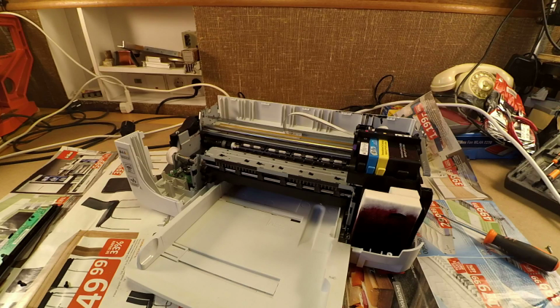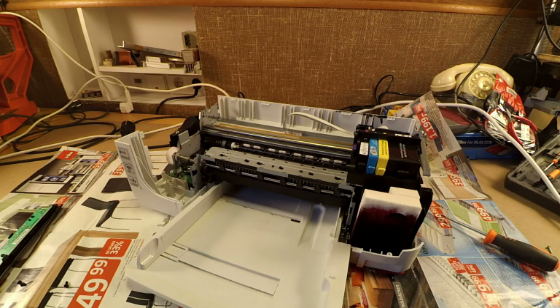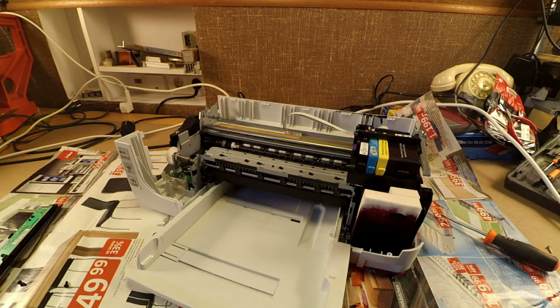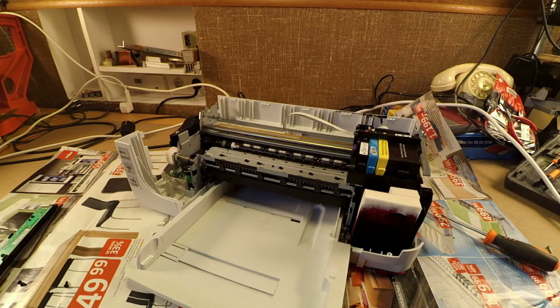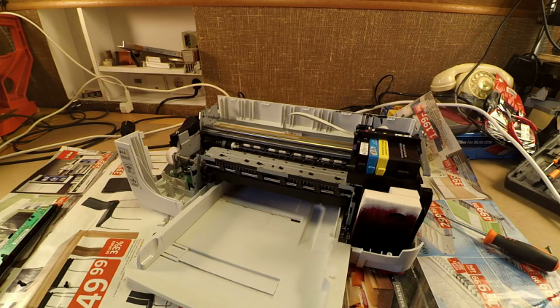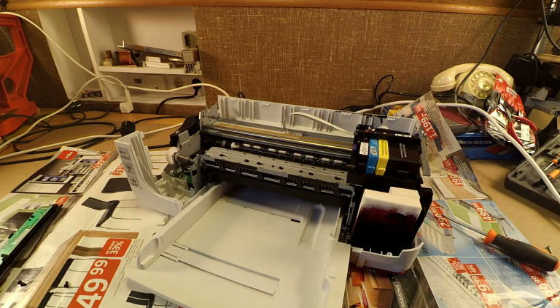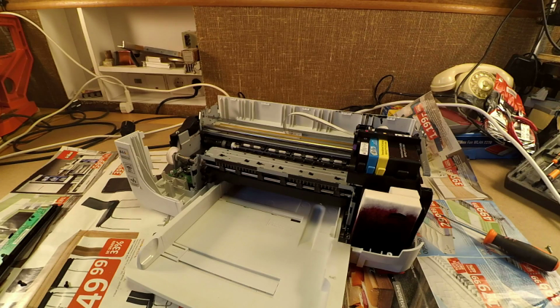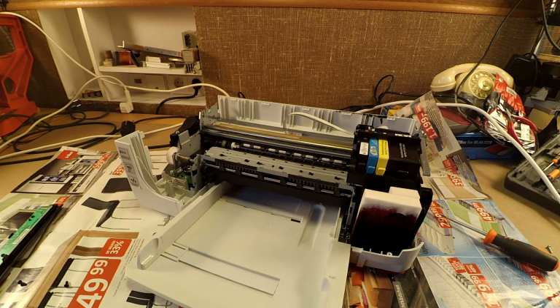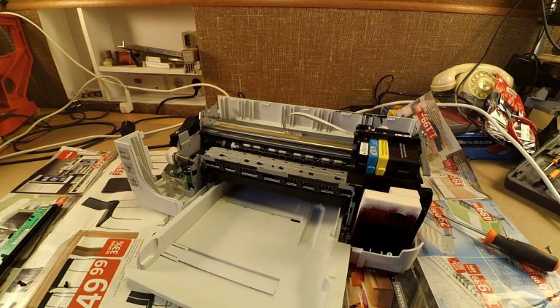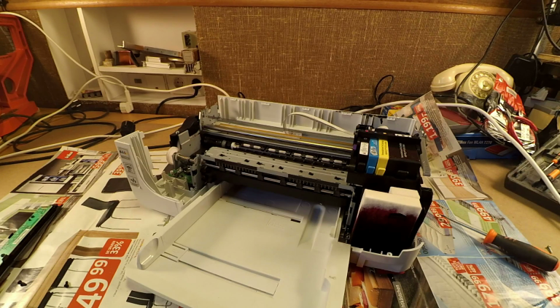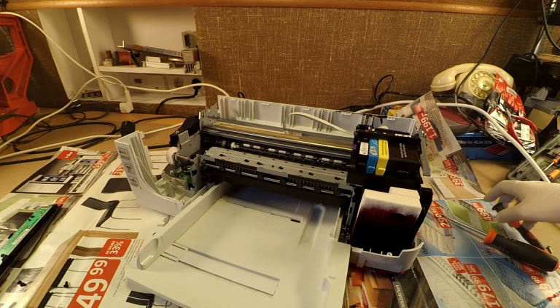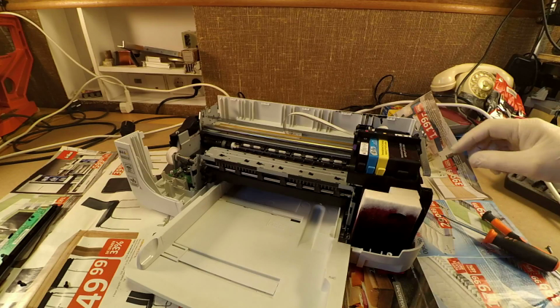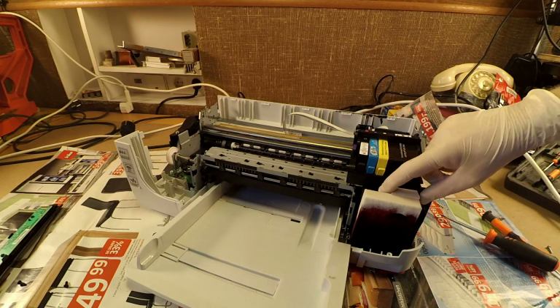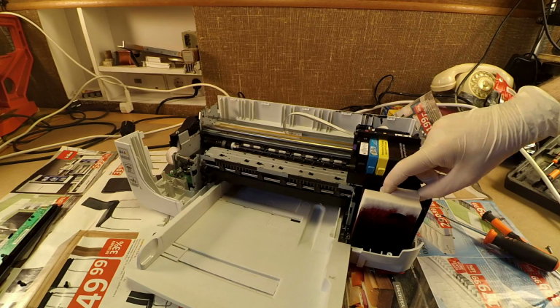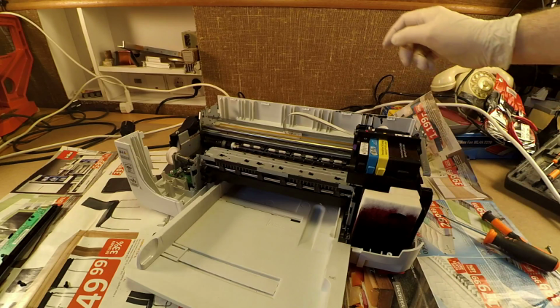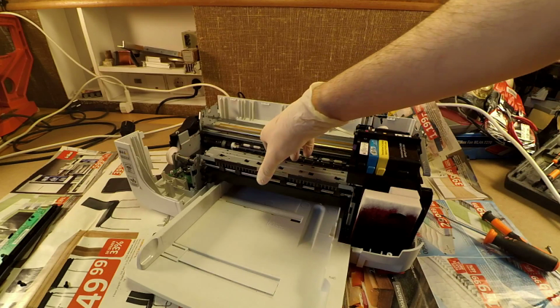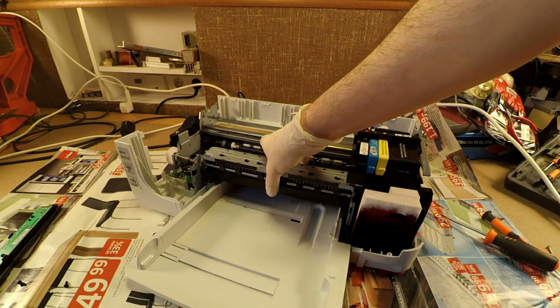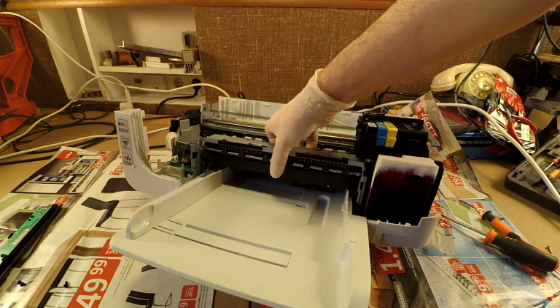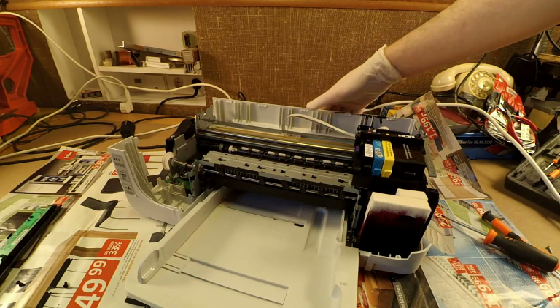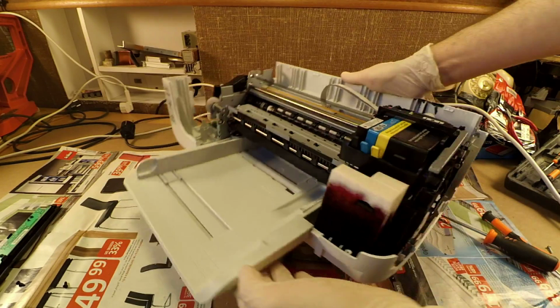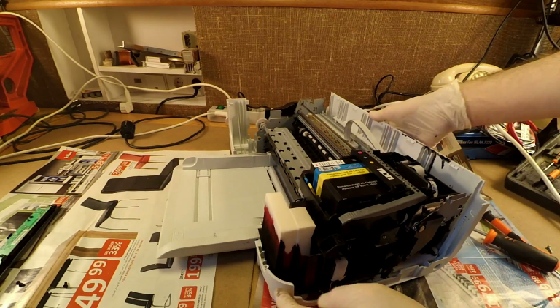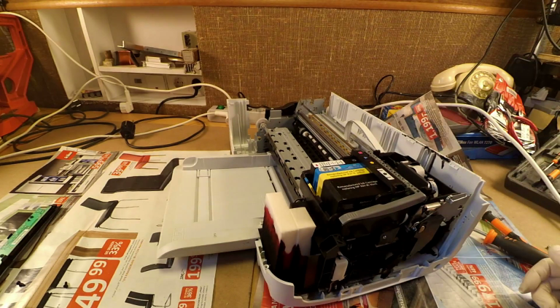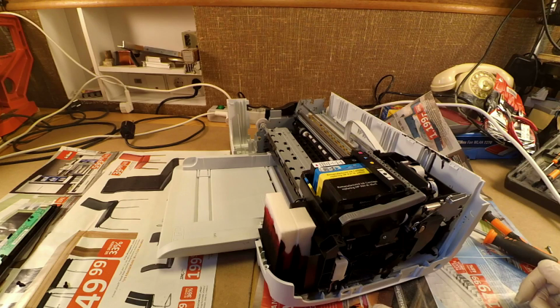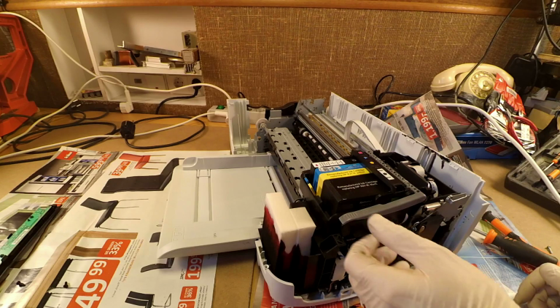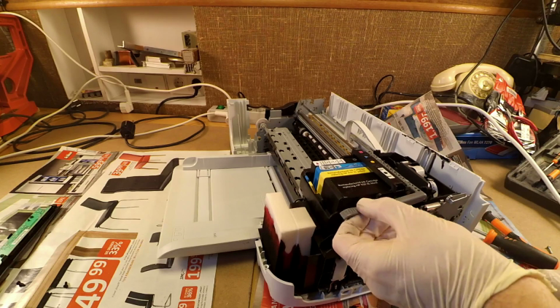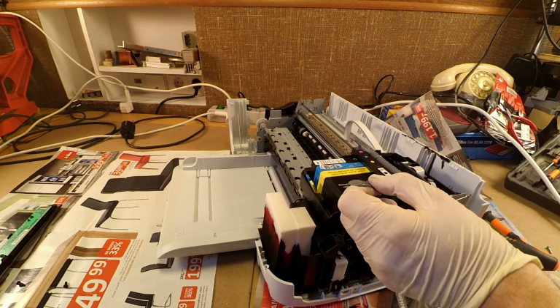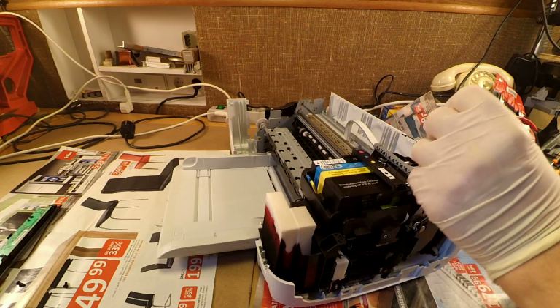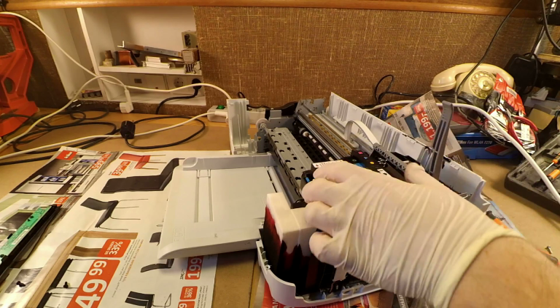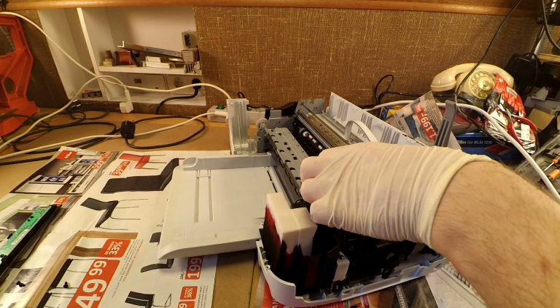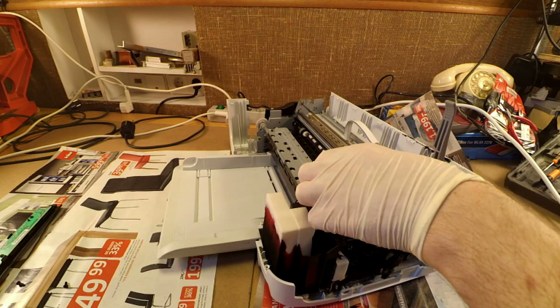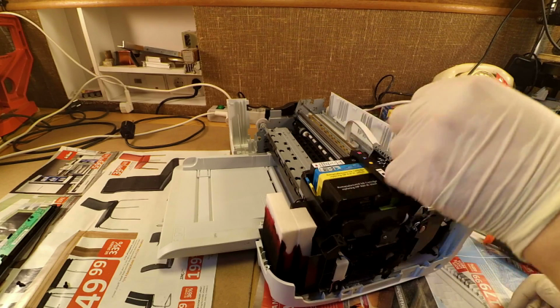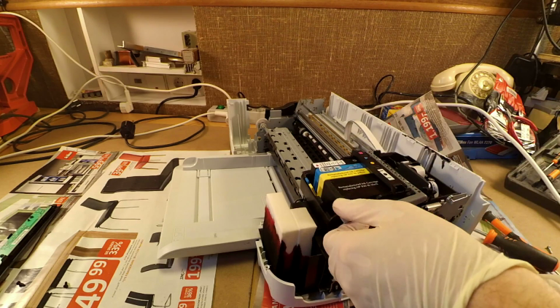As it looks, the printer was quite heavily used. The sponge intended to collect the waste from a head cleaning is quite full. Let's first get the remaining printer ink out and the printing heads as well.